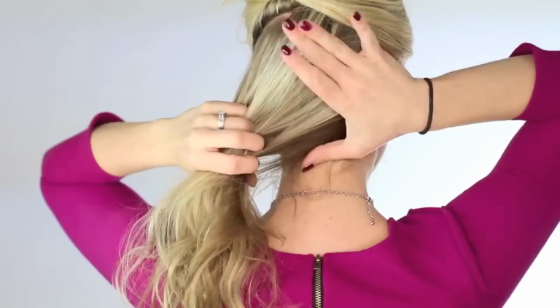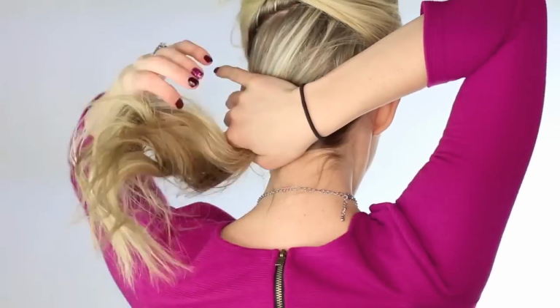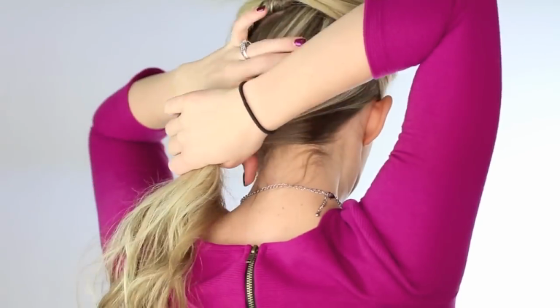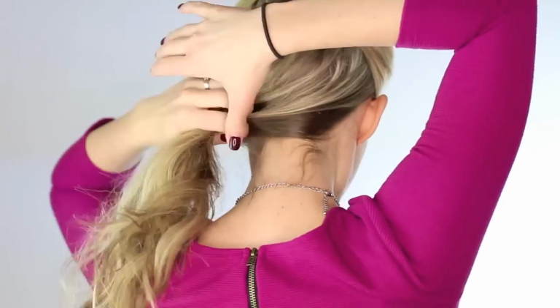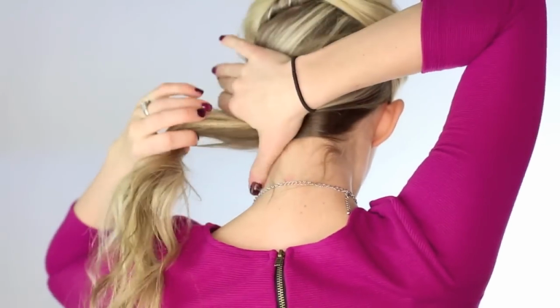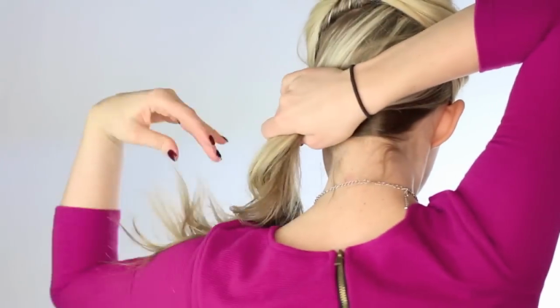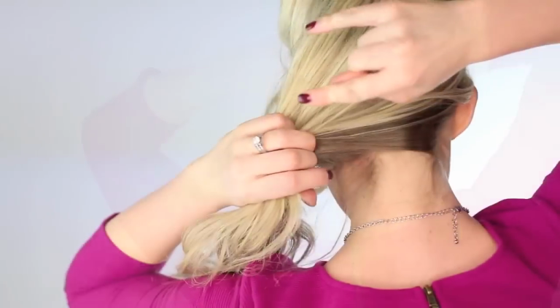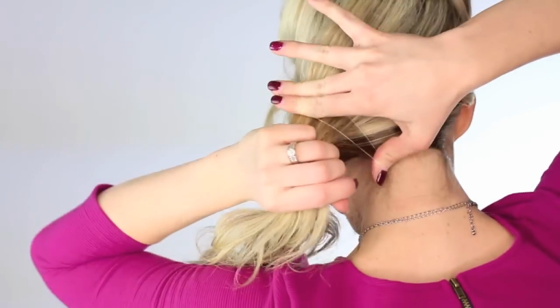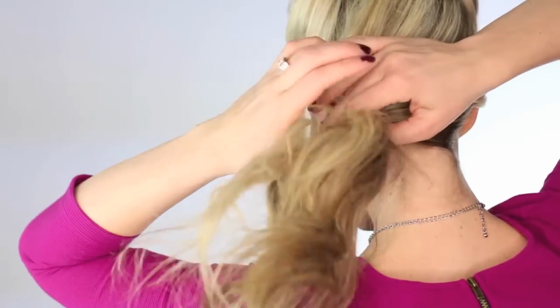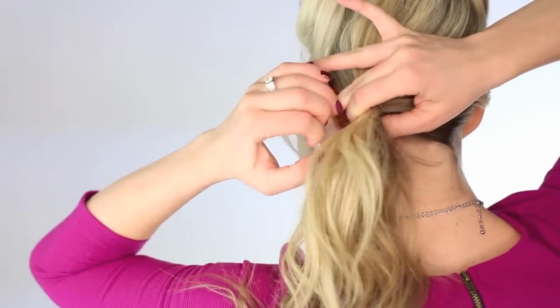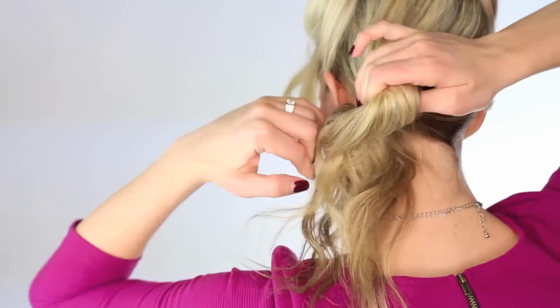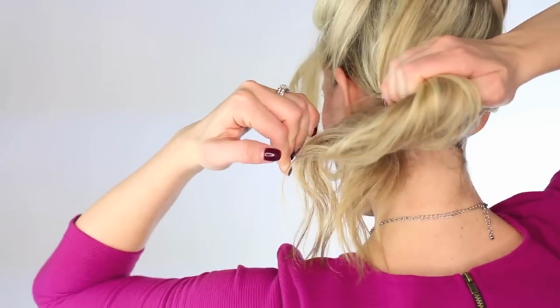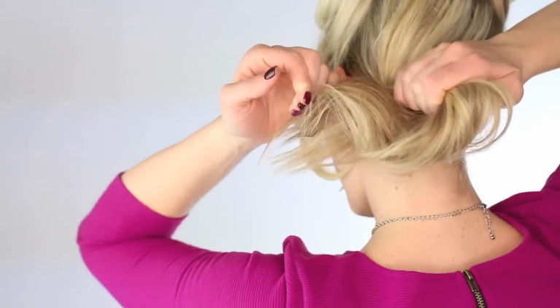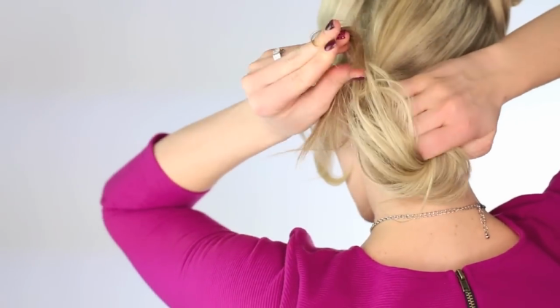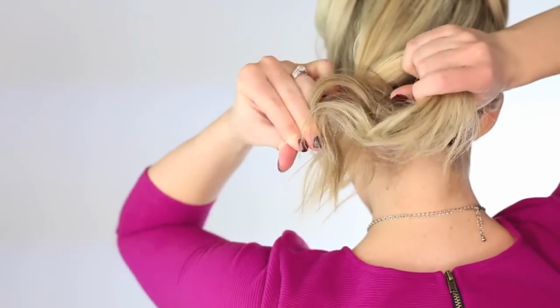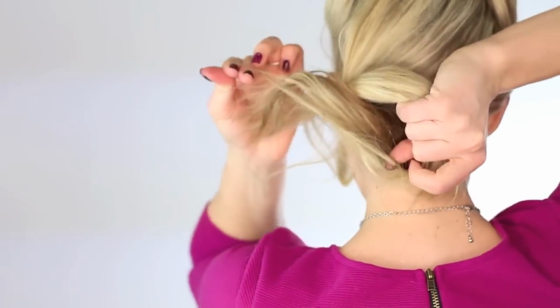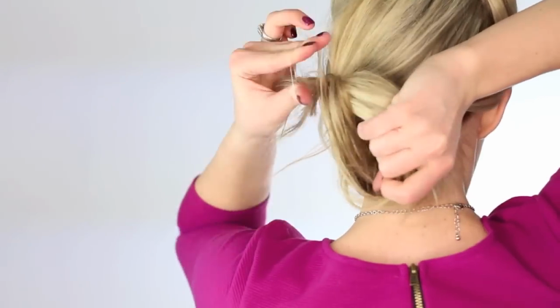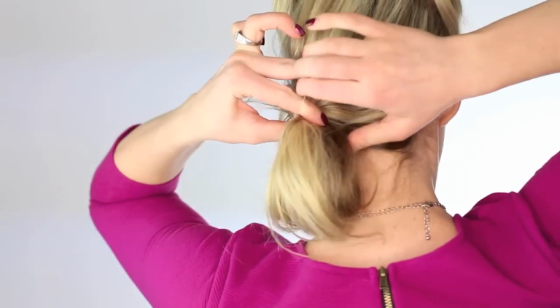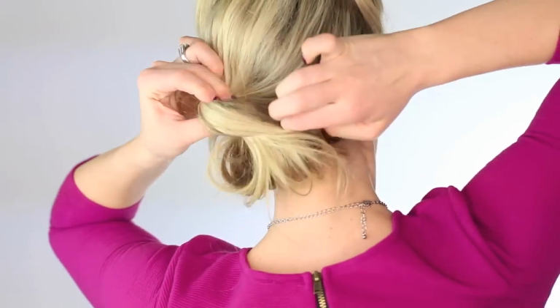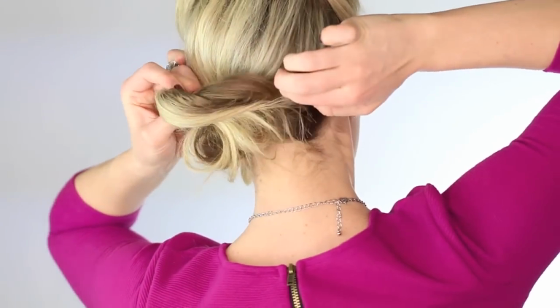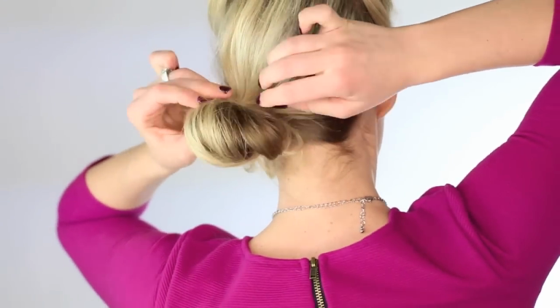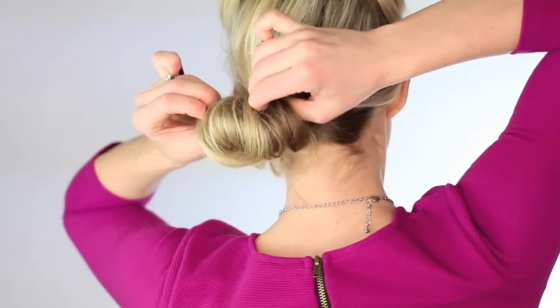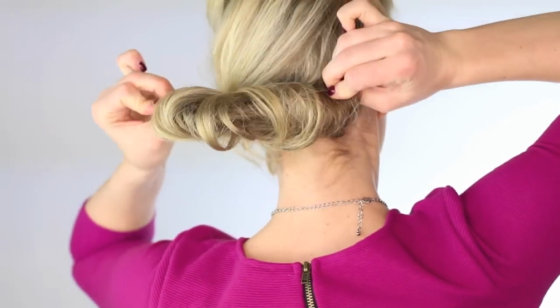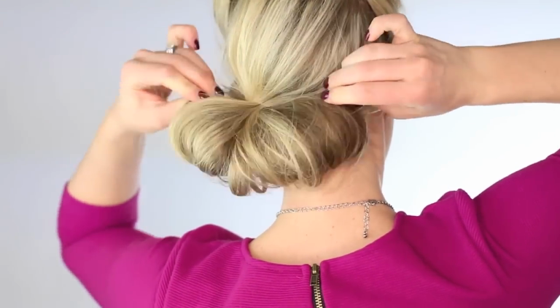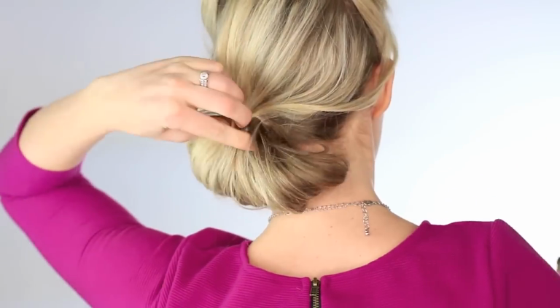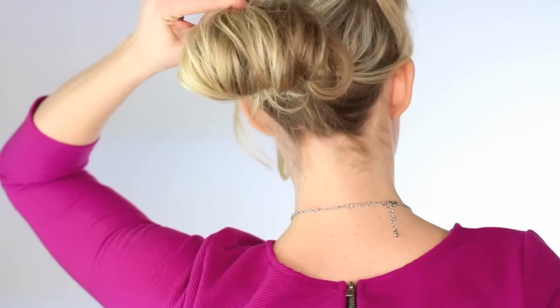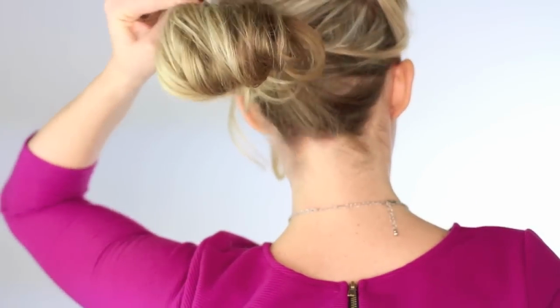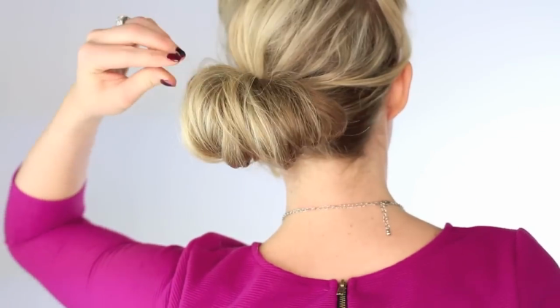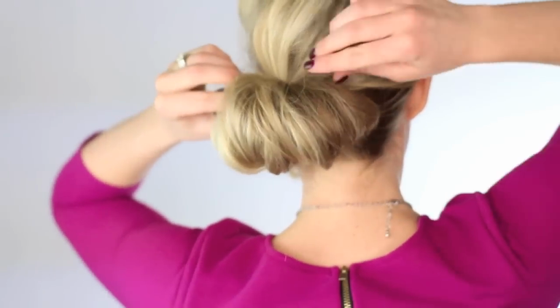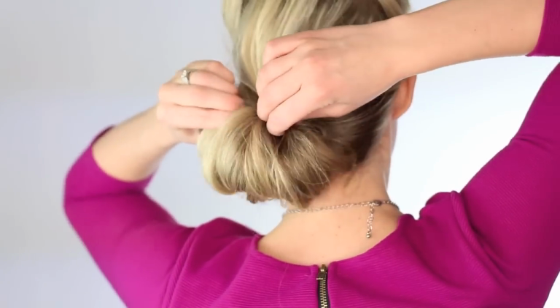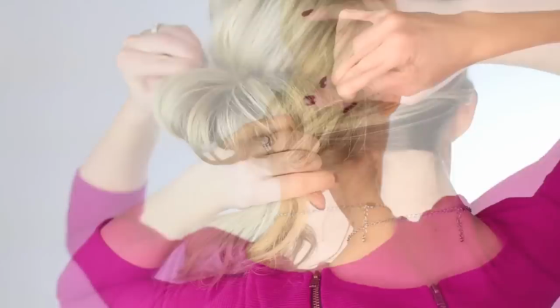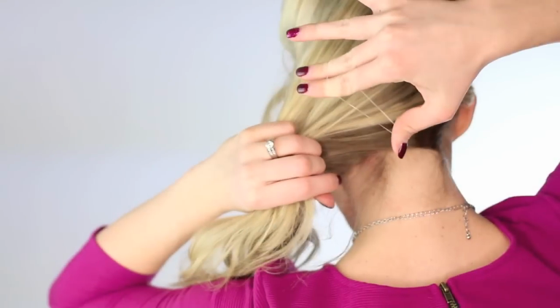We're going to throw the top half up just in a clip and we're going to do just a side messy bun. However you do your side messy buns, I'm going to throw this in slow motion for you so you can kind of see what just happened there. I know that's been helpful for you guys in the past.